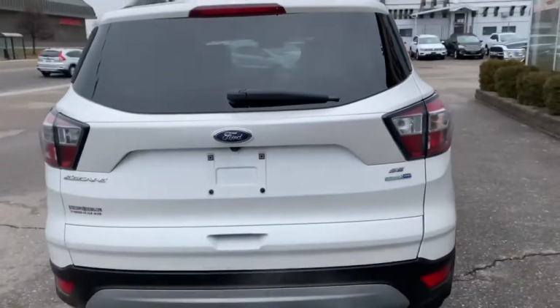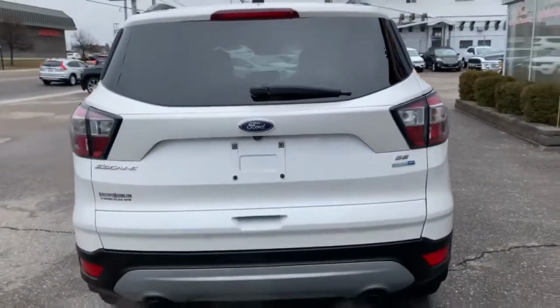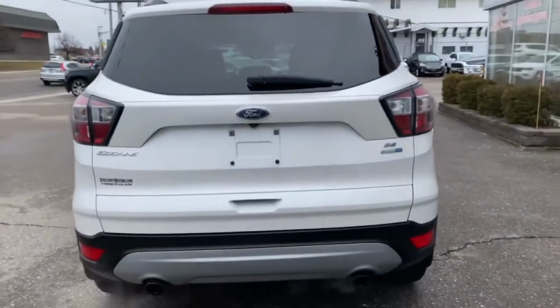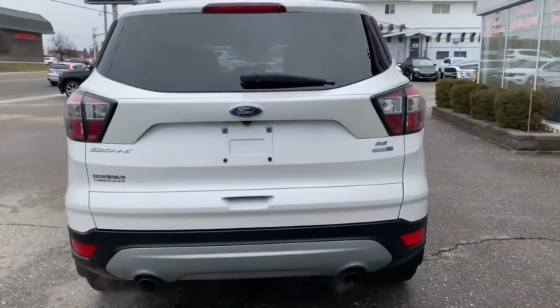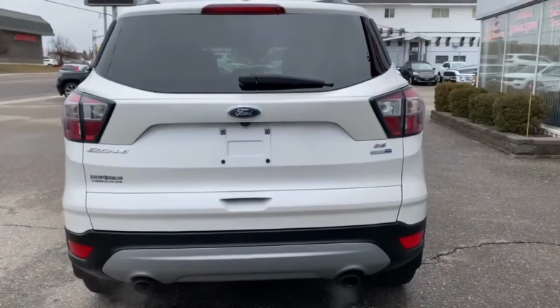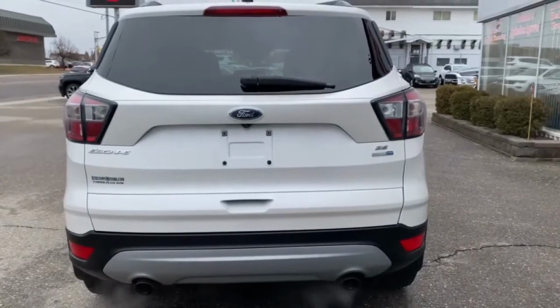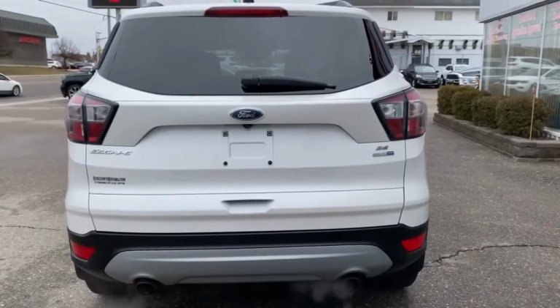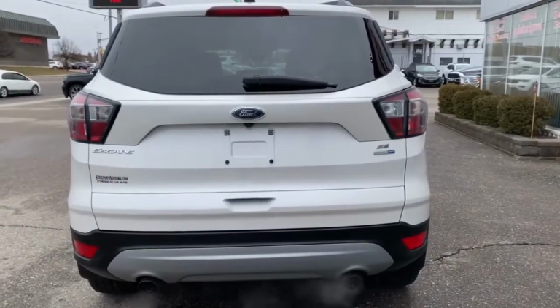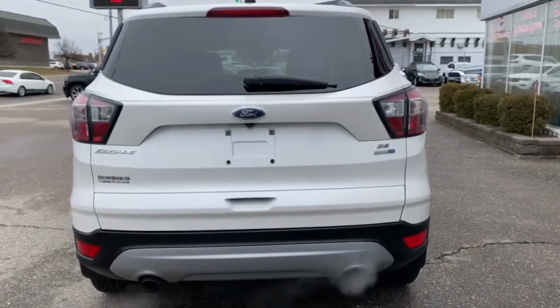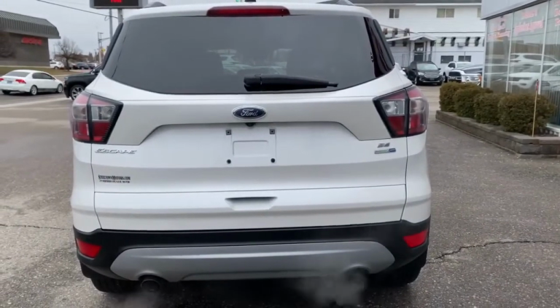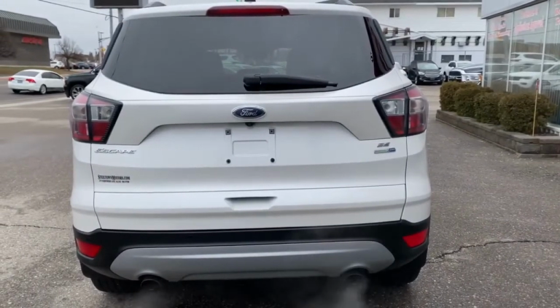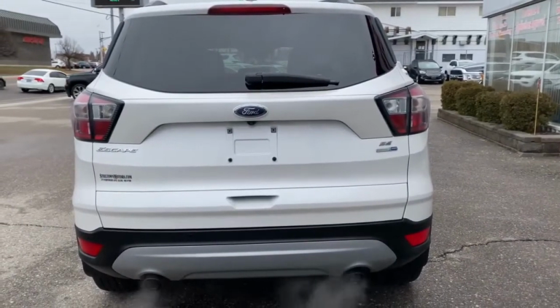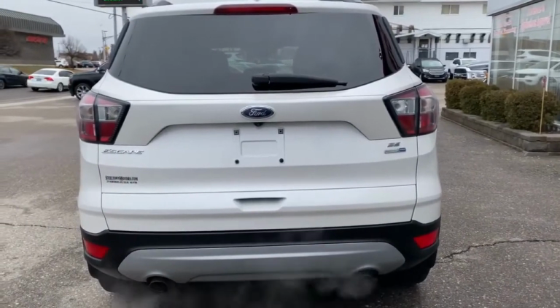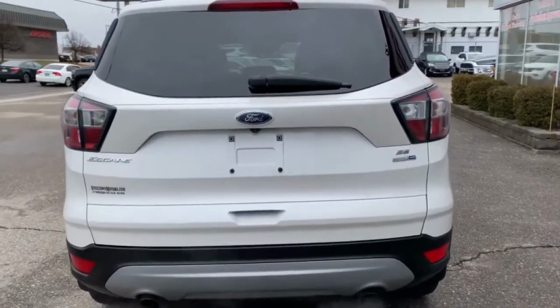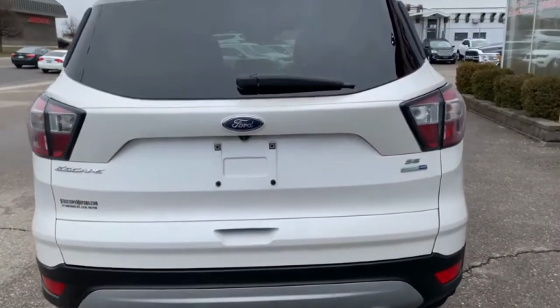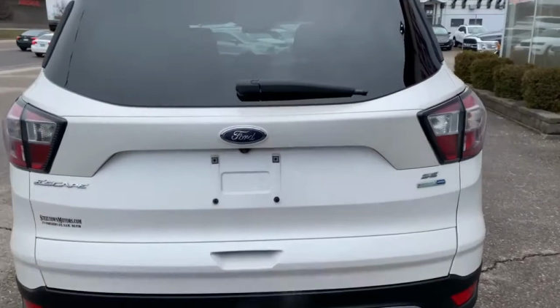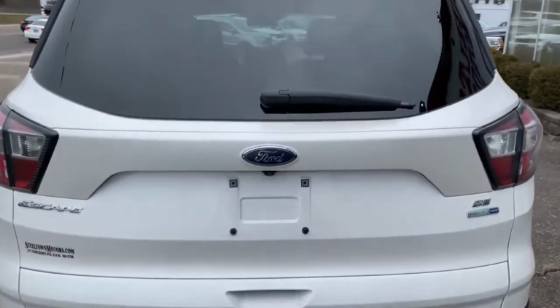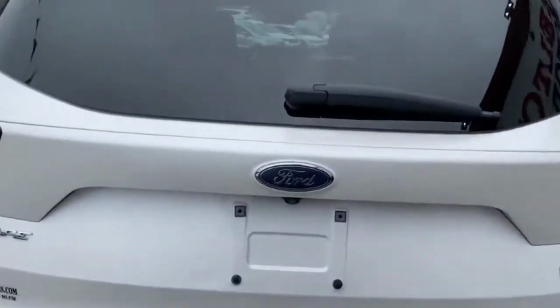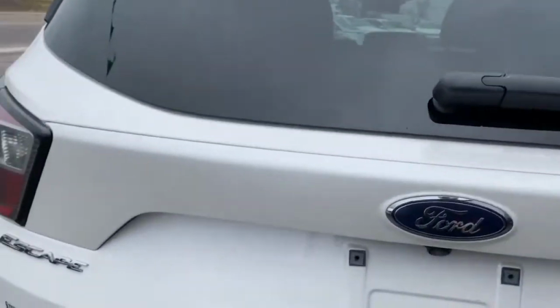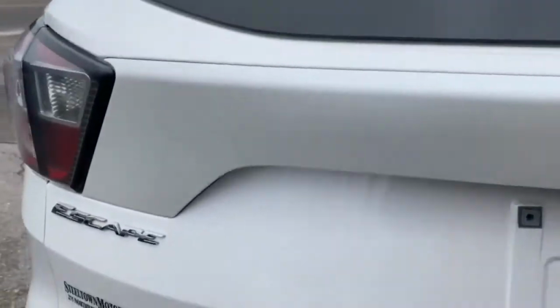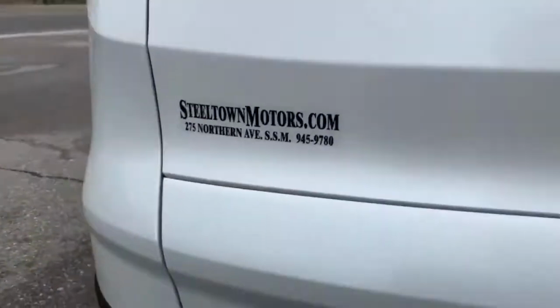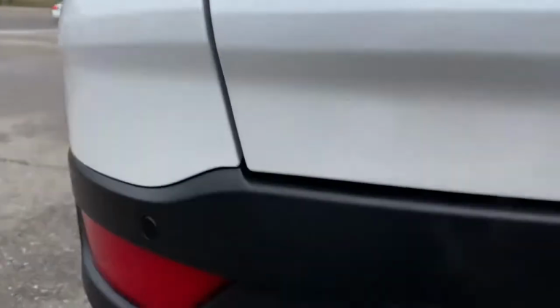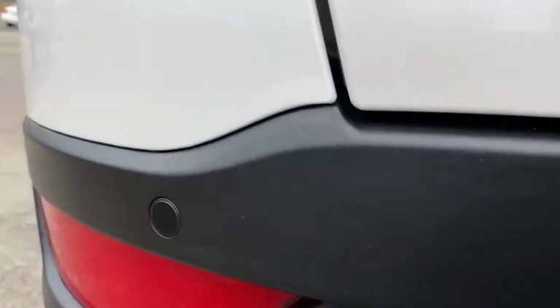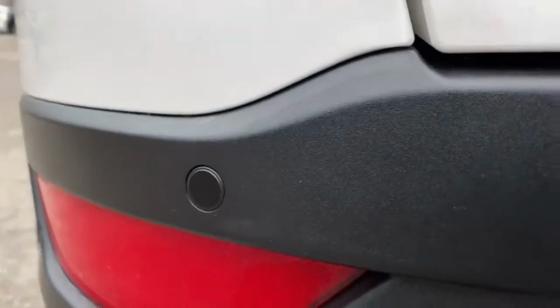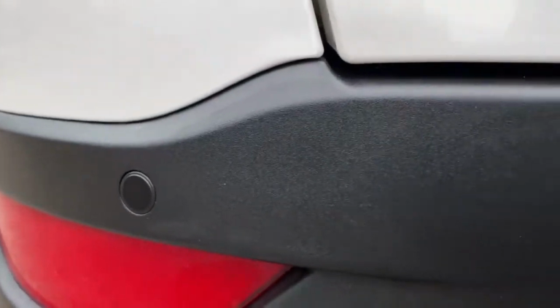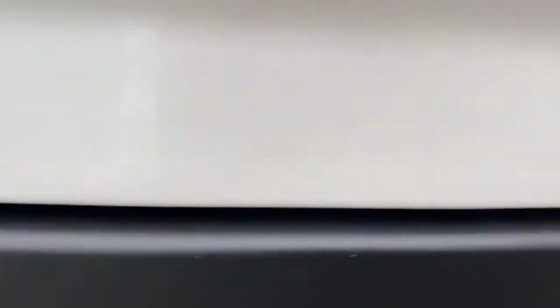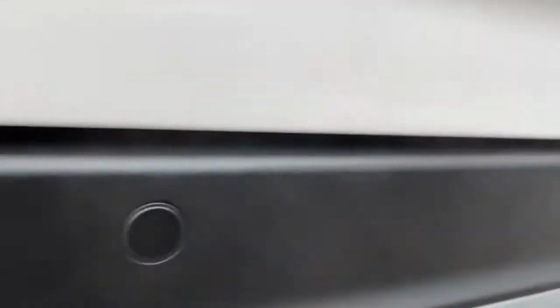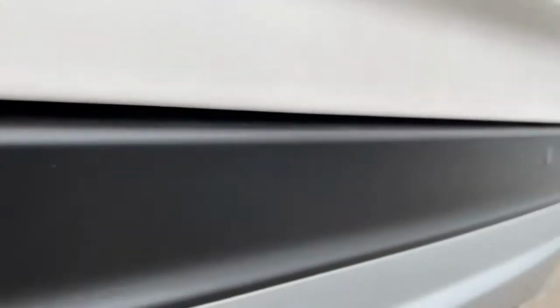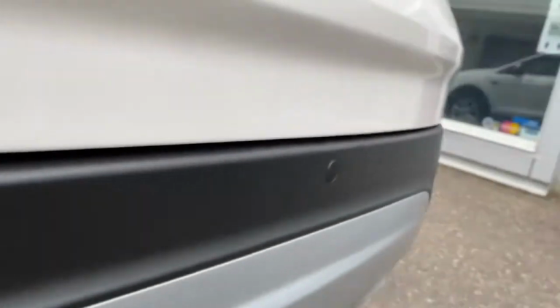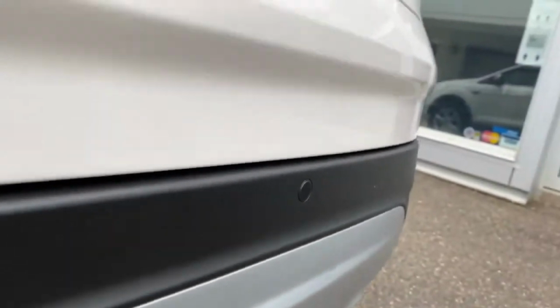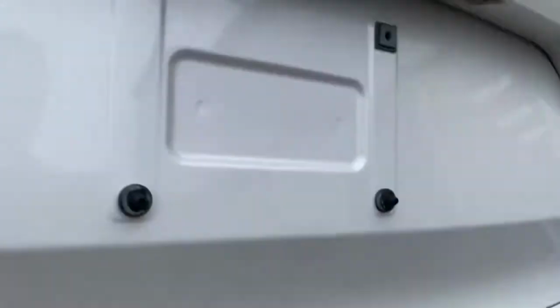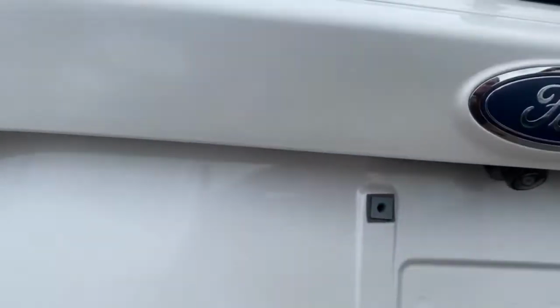Getting an angle of that rear hatch, you get your EcoBoost badging, four-wheel drive and all-wheel drive badging, SE model with dual exhaust — a lot of great features, including collision alert sensors on the bottom of this beautiful Escape.